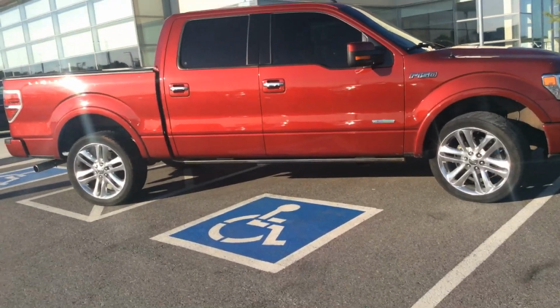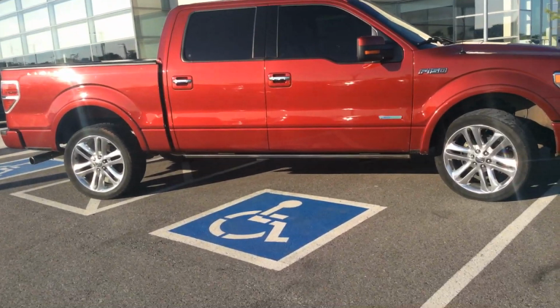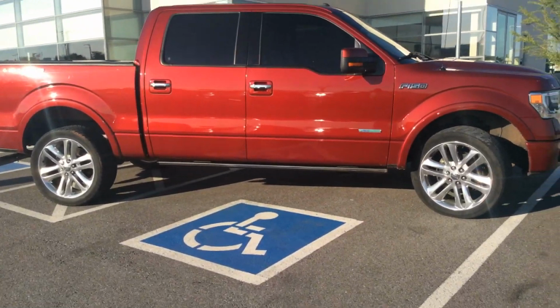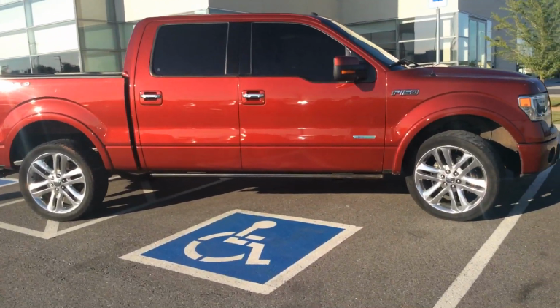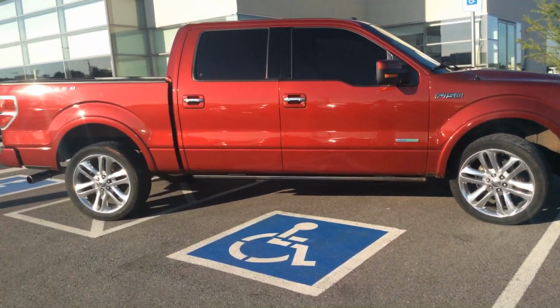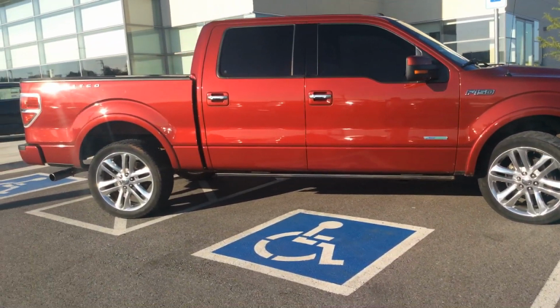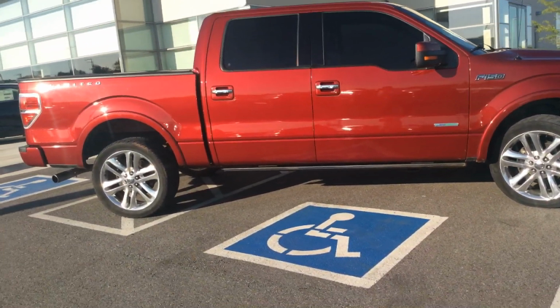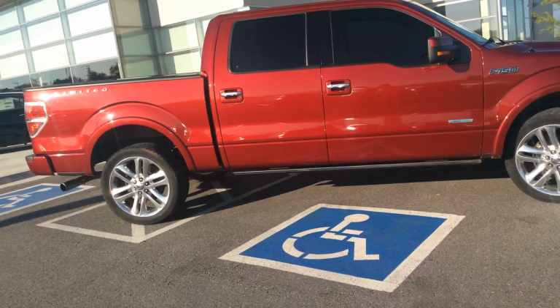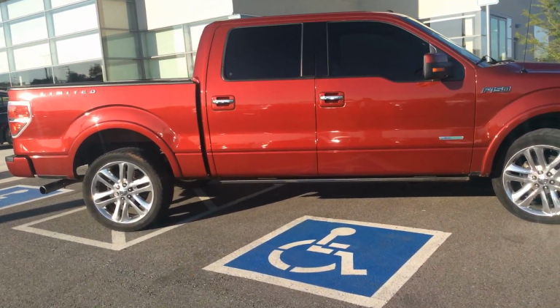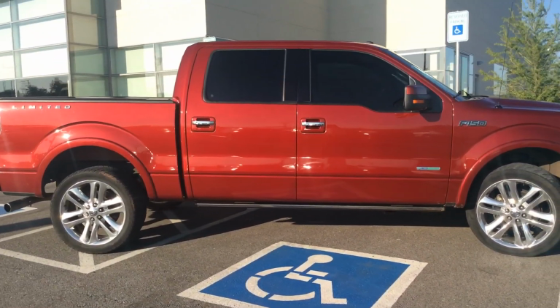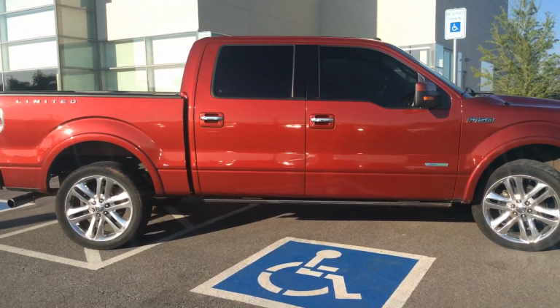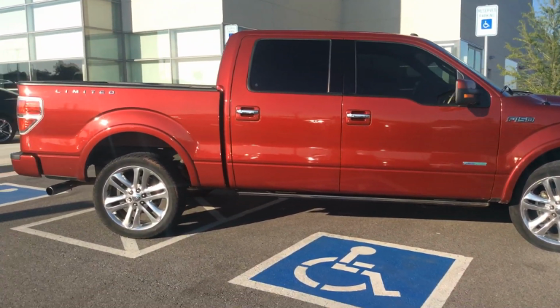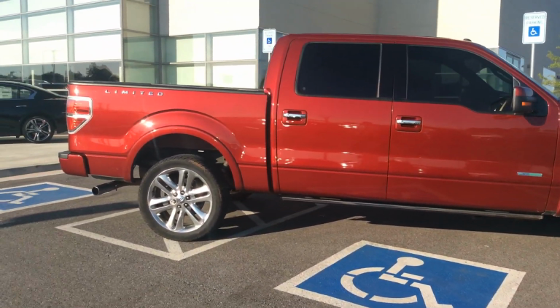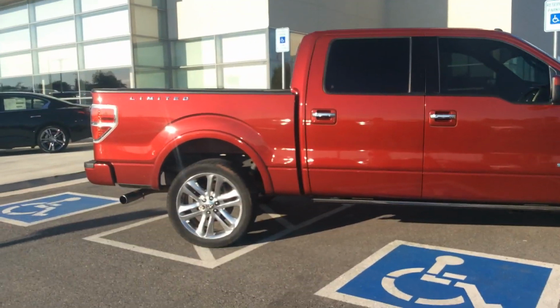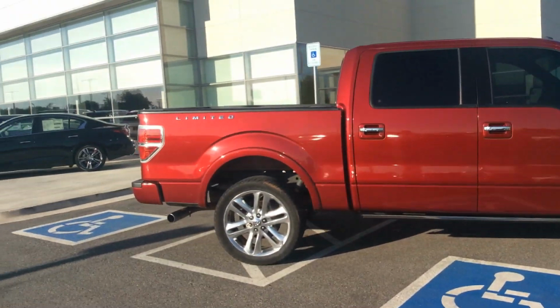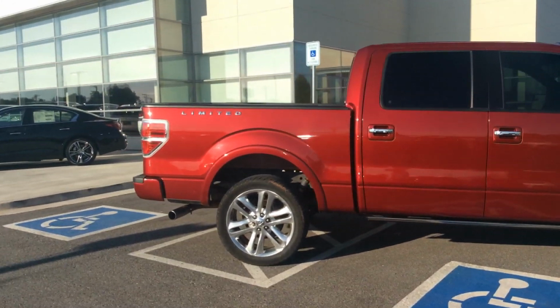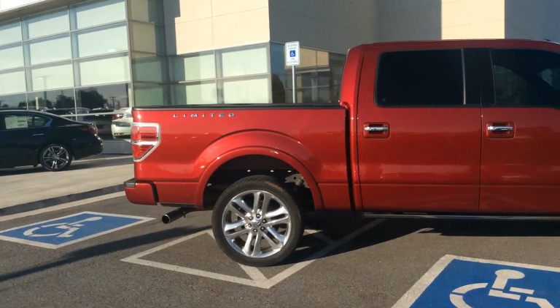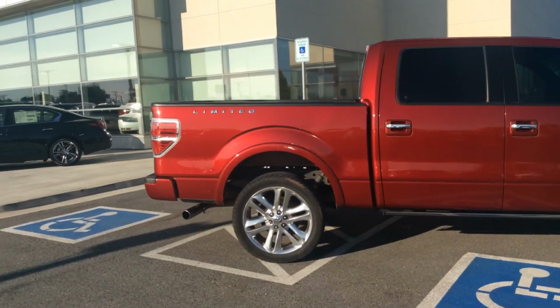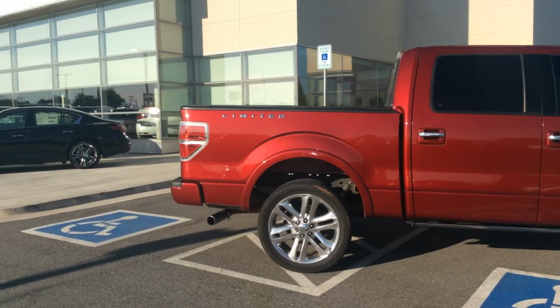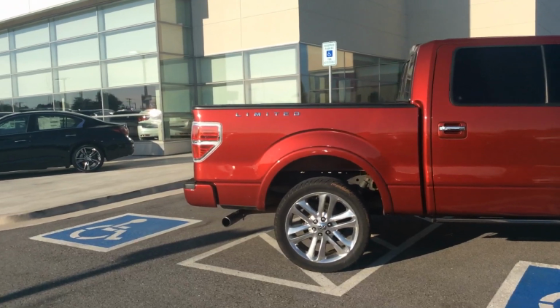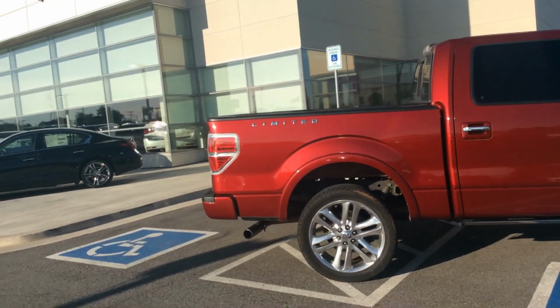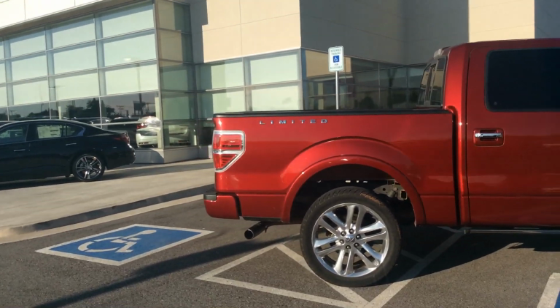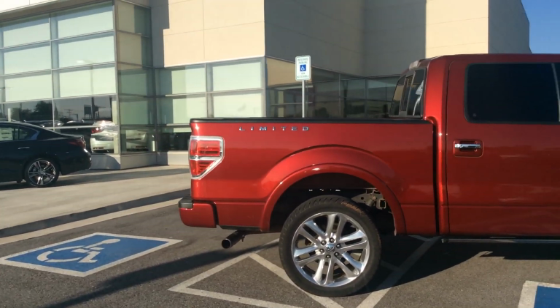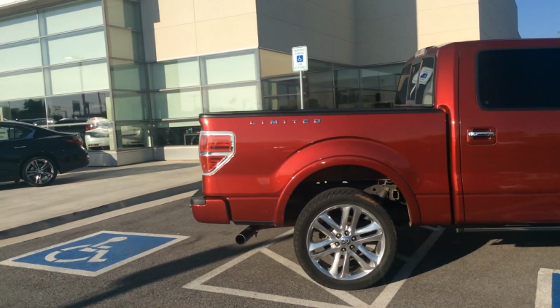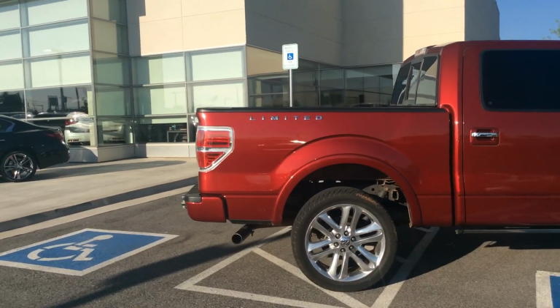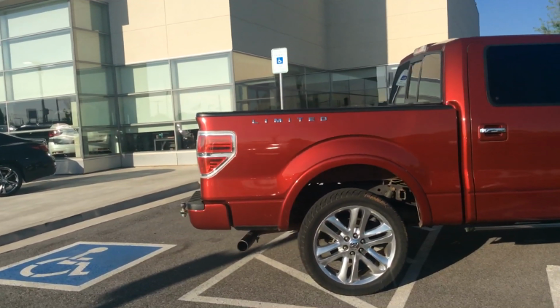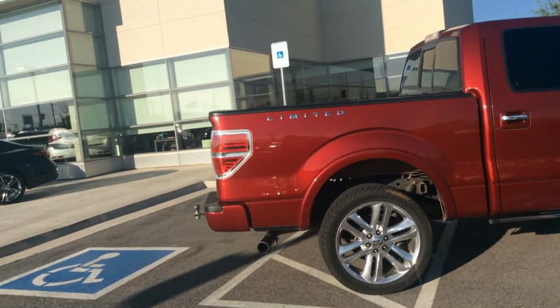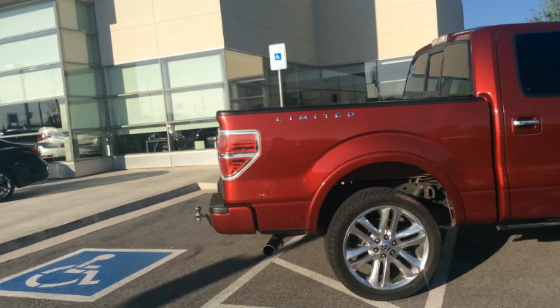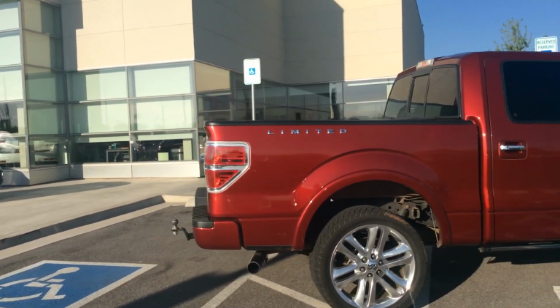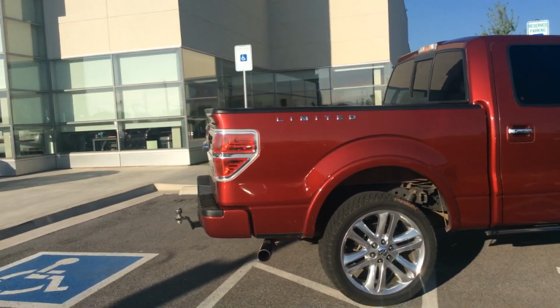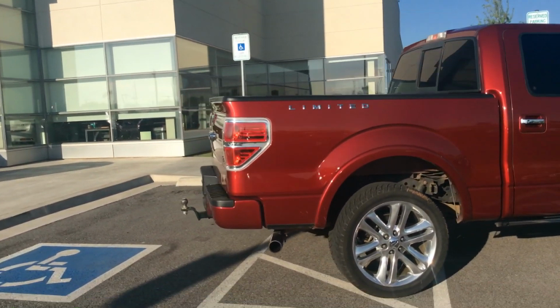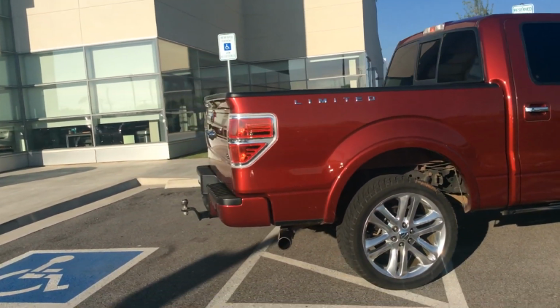It's got the bigger wheels Papa would like. This is the Red Candy color. There is a certain amount of it produced a year.